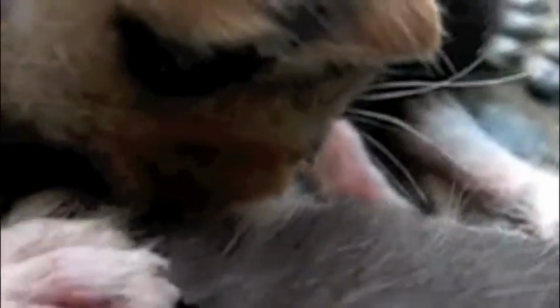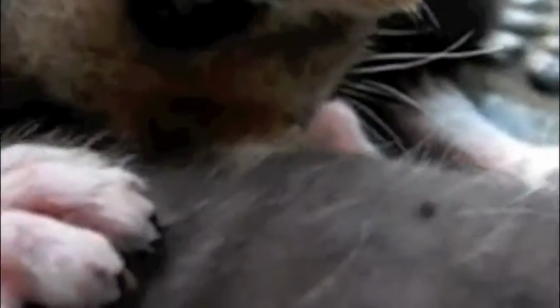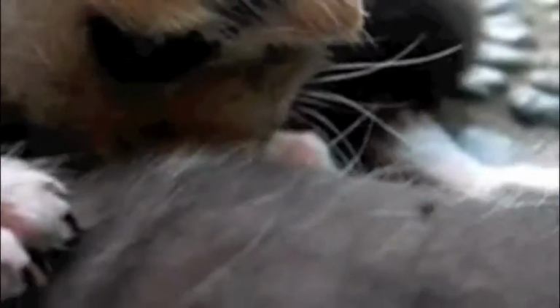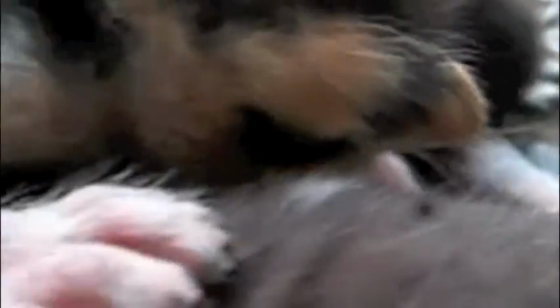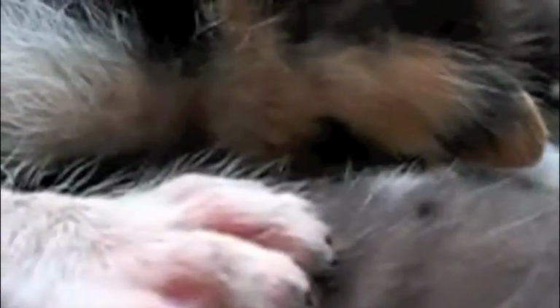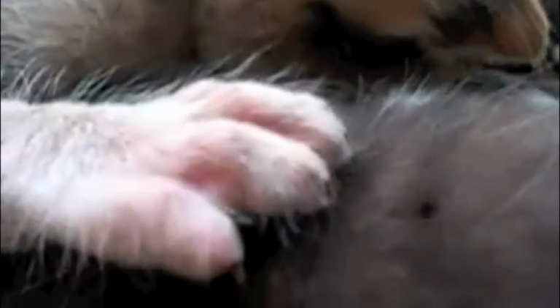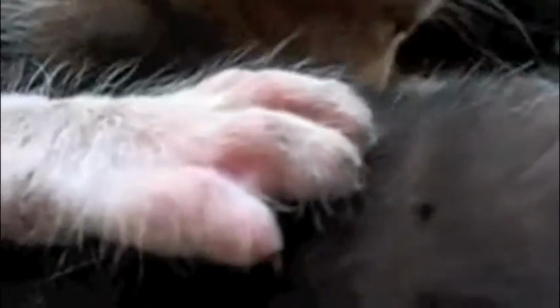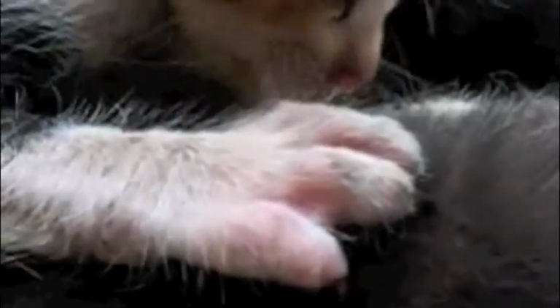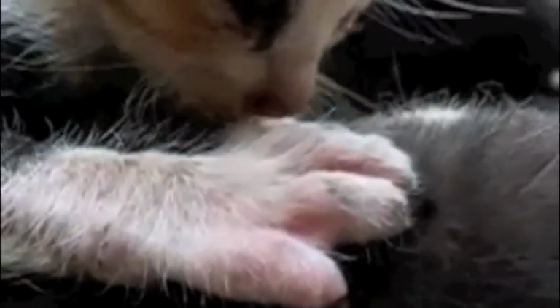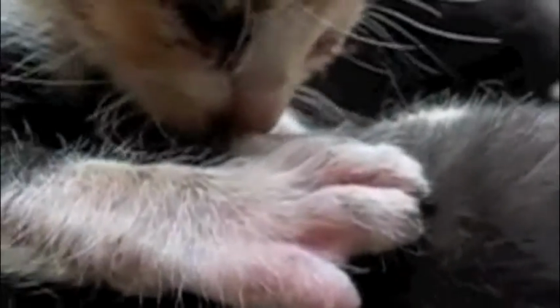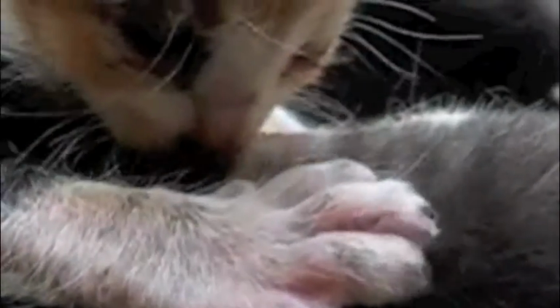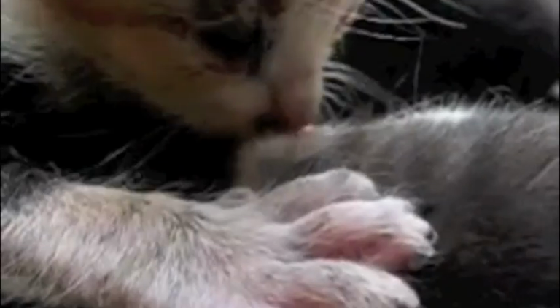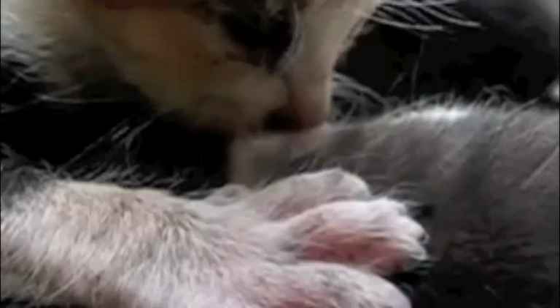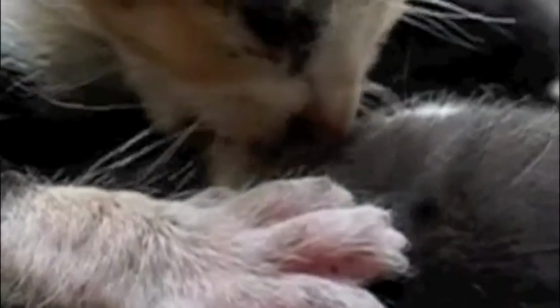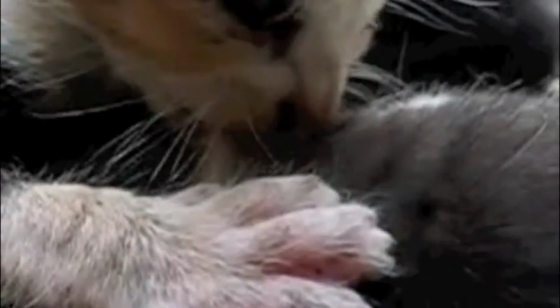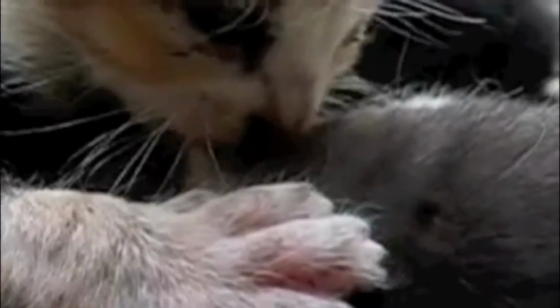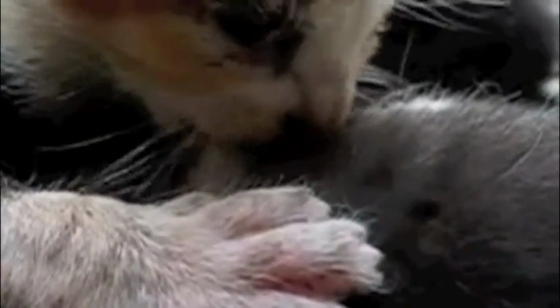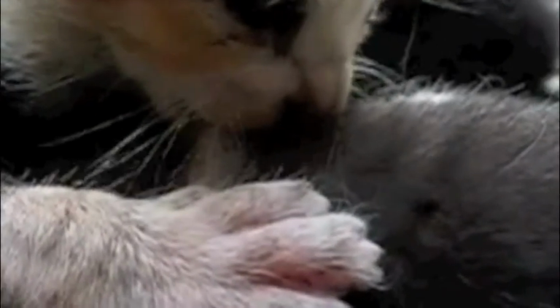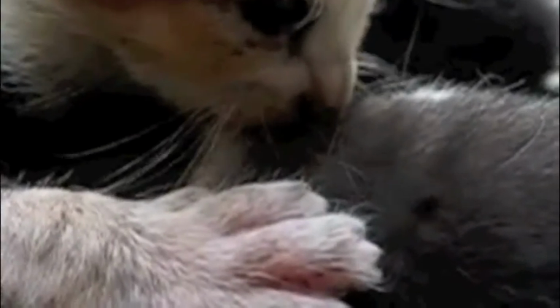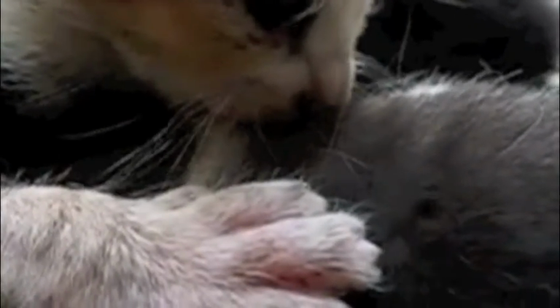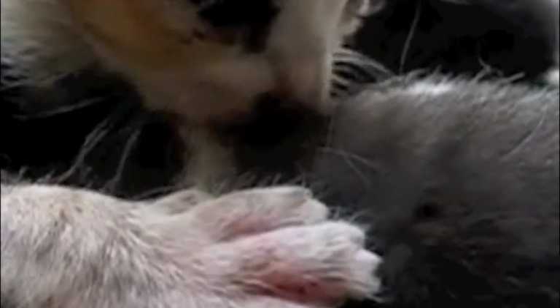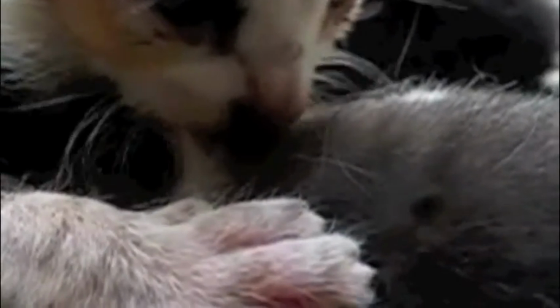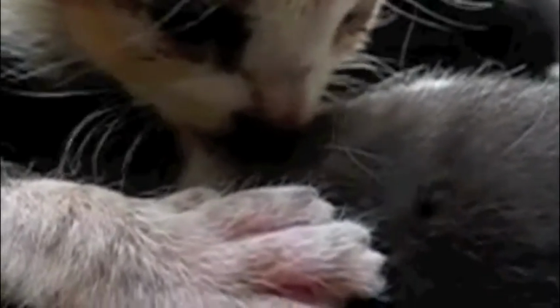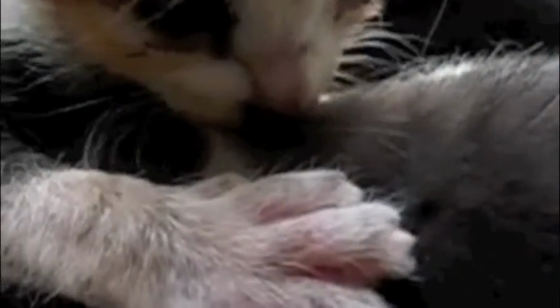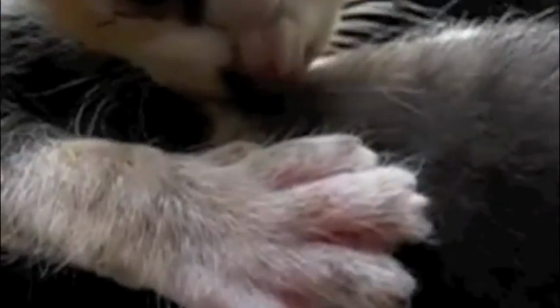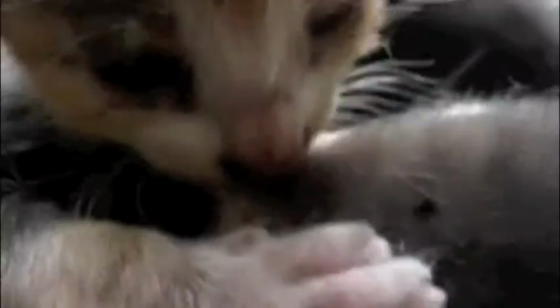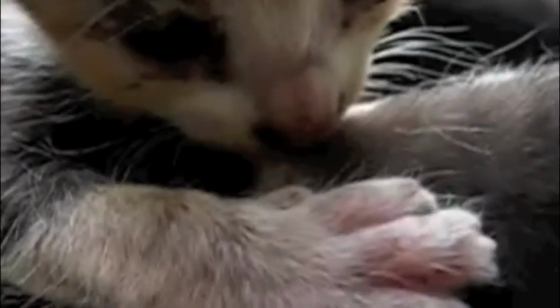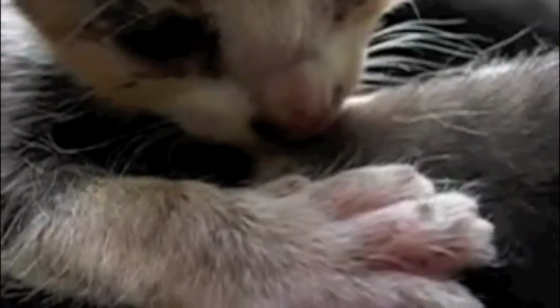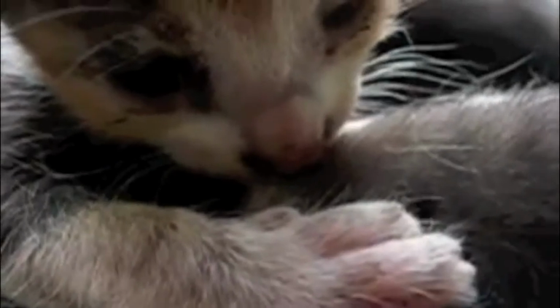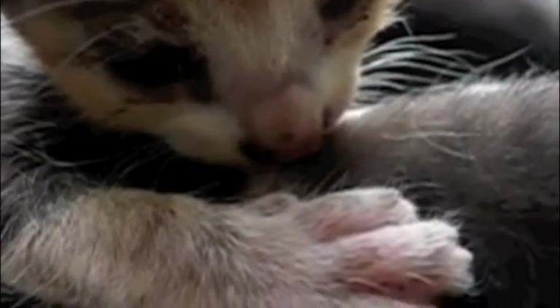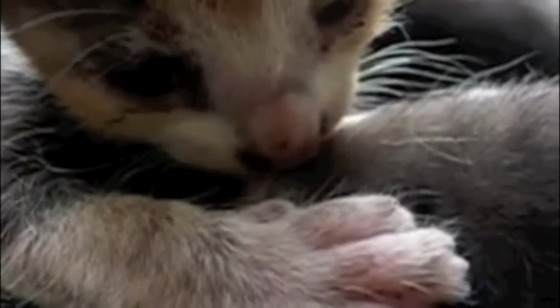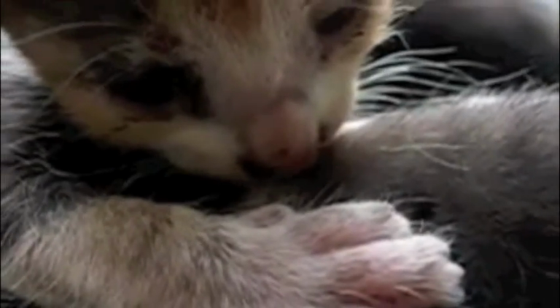Once the kitten locates the area of the teat, they will rub their nose up and down its surface. This stimulates the release of the hormones oxytocin and prolactin from the mother's pituitary gland, which will cause milk letdown.